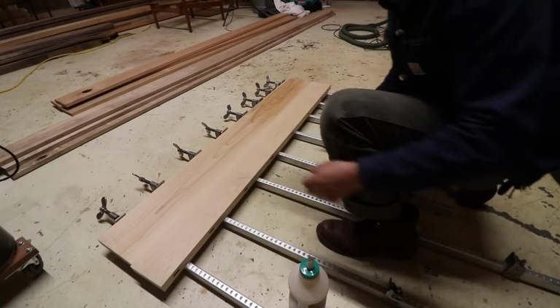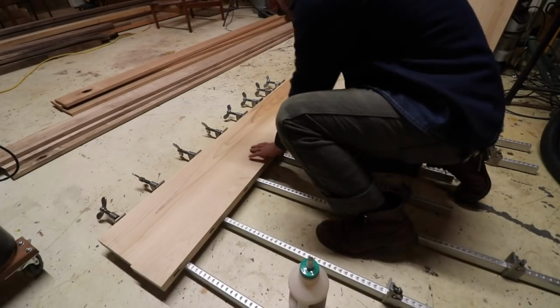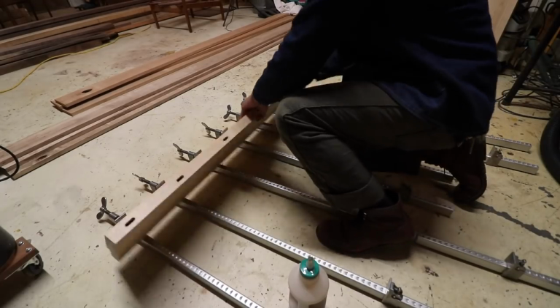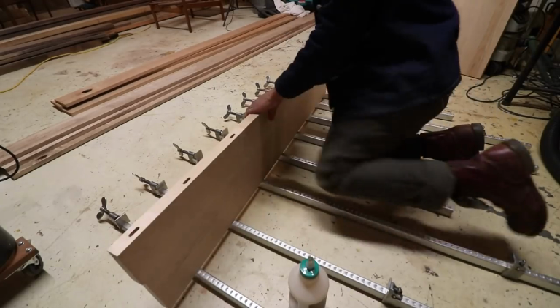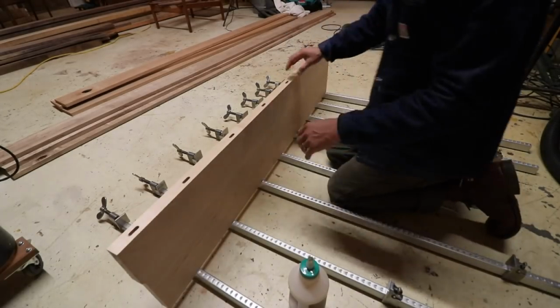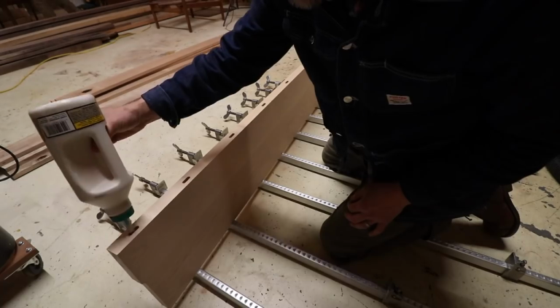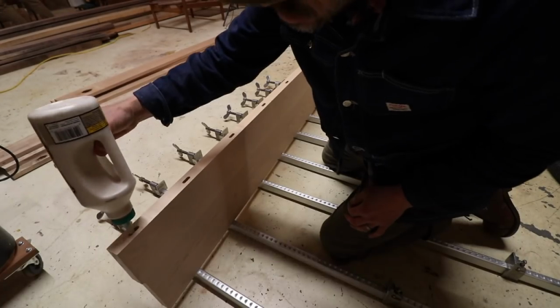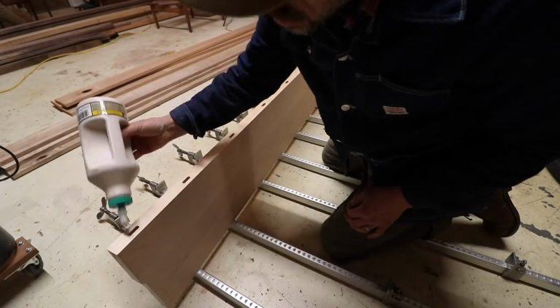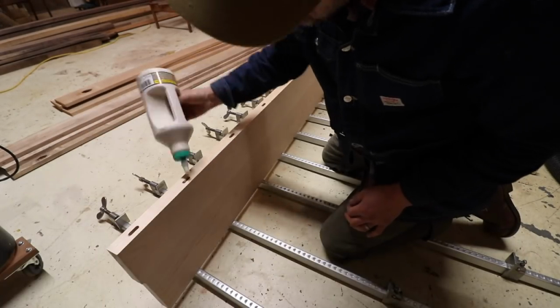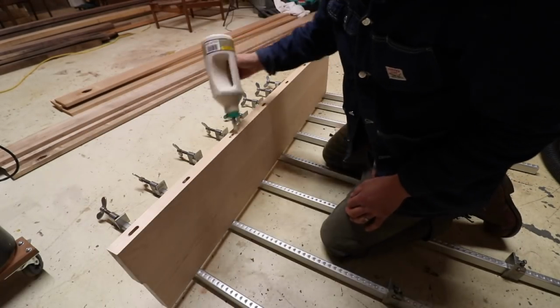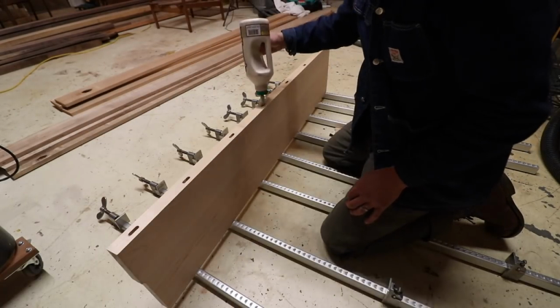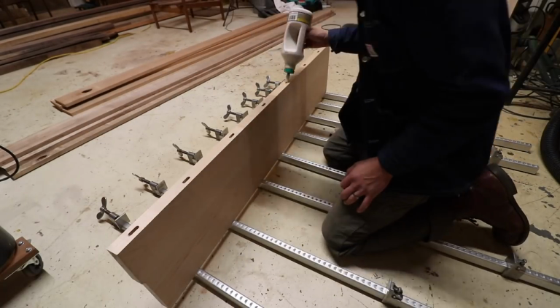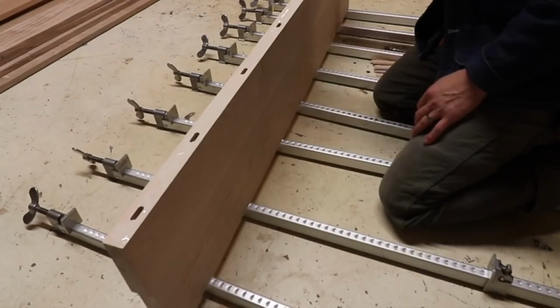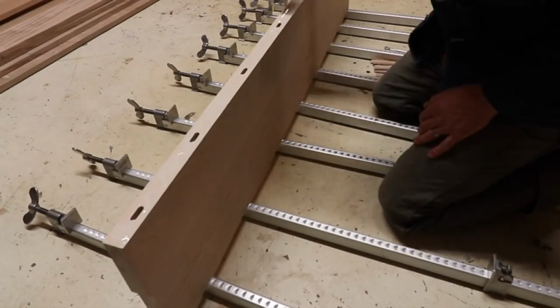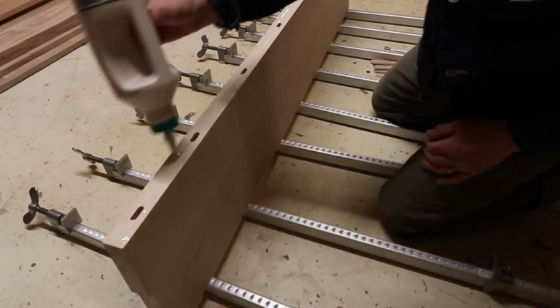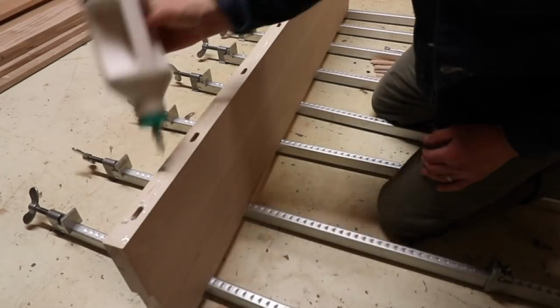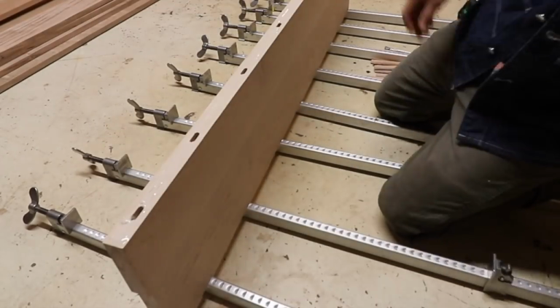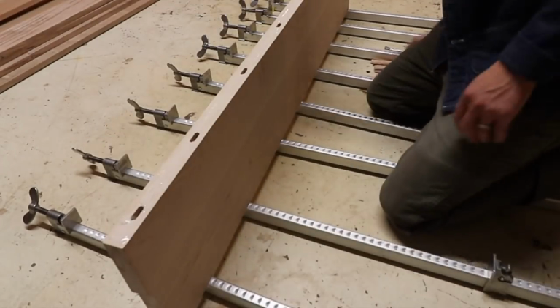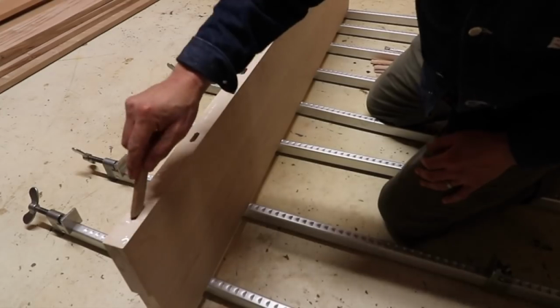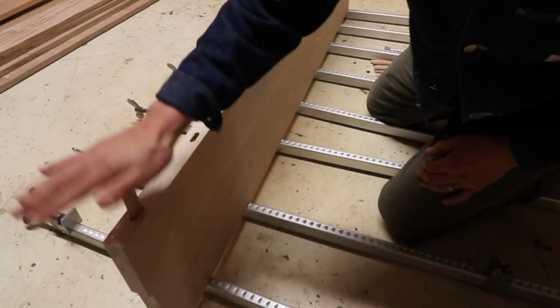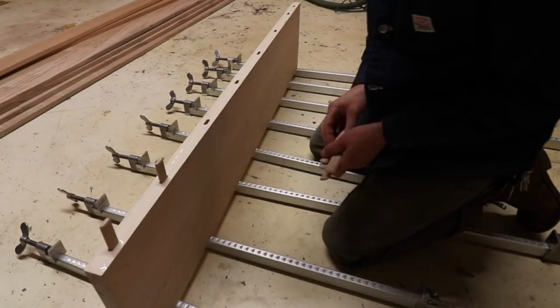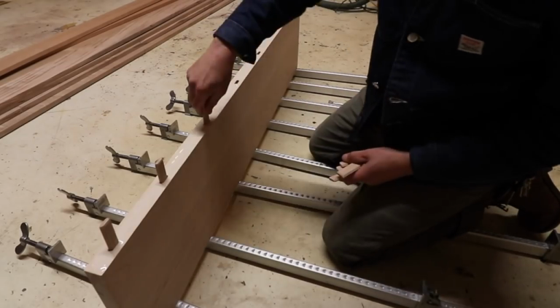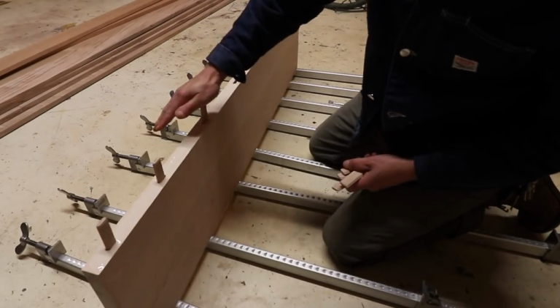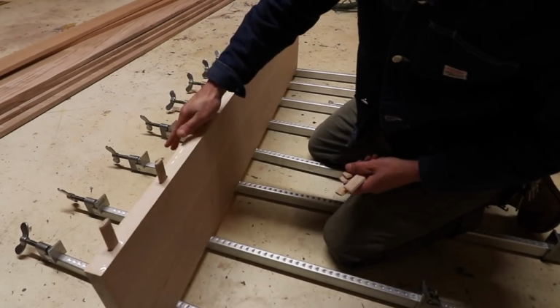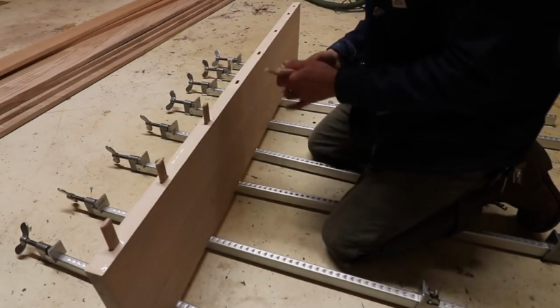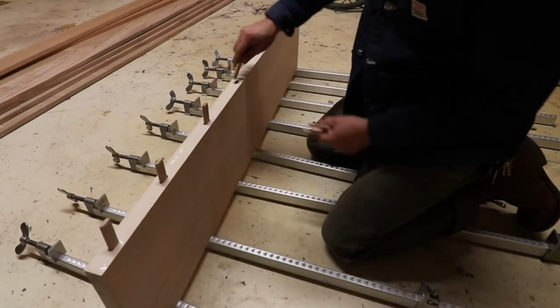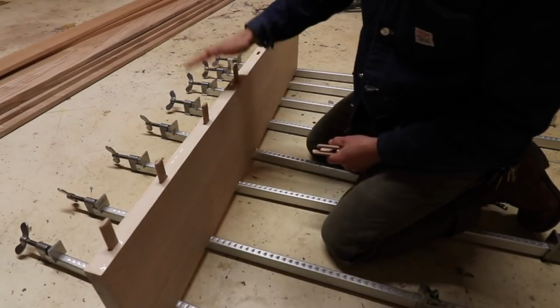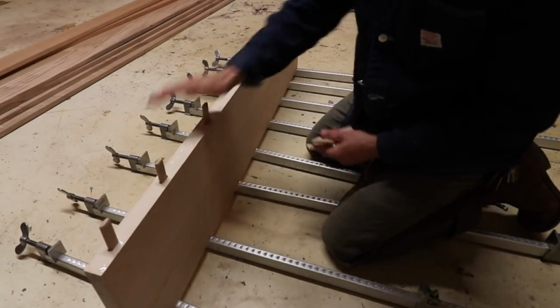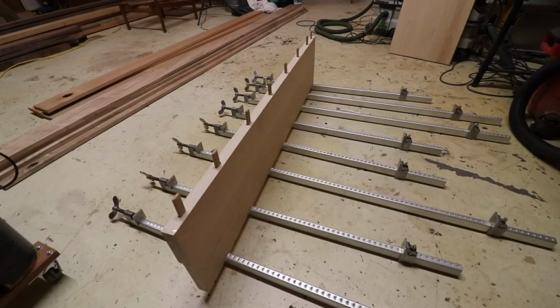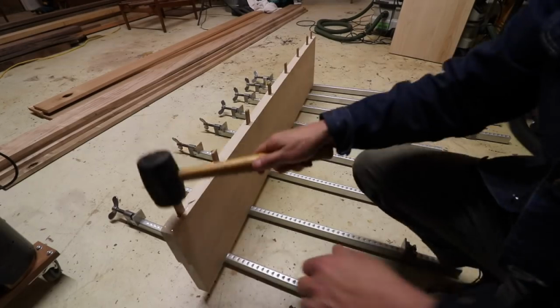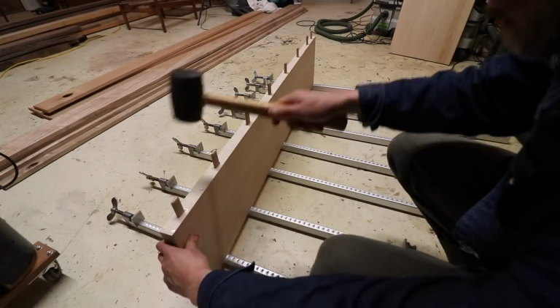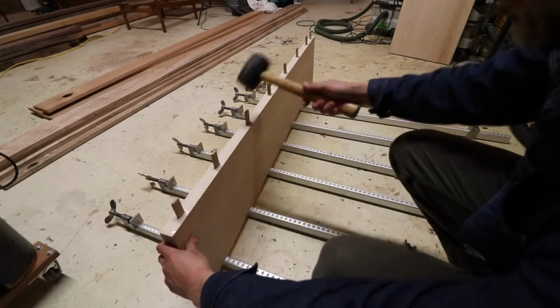After I dominoed all the slots, I glued it up and clamped the two pieces together. This maple wood is really heavy and sturdy — it ended up being almost an inch and a half thick.